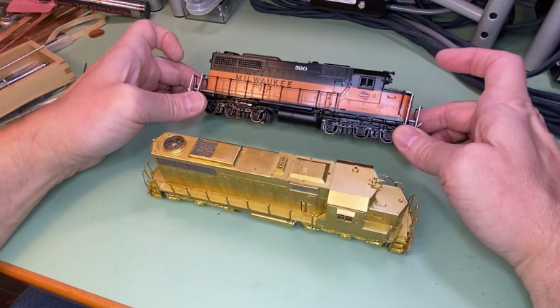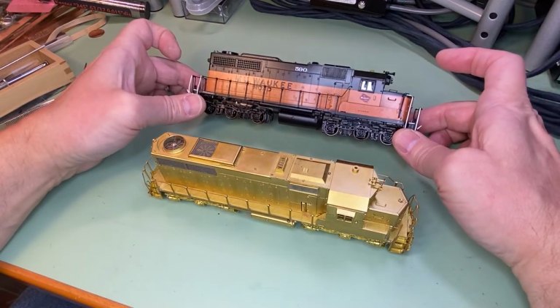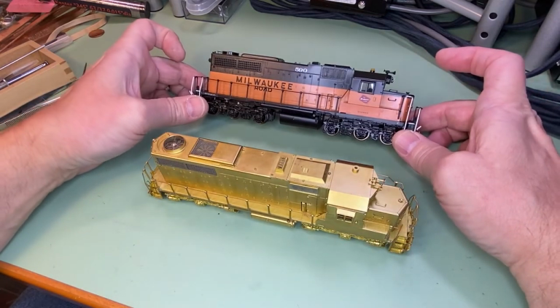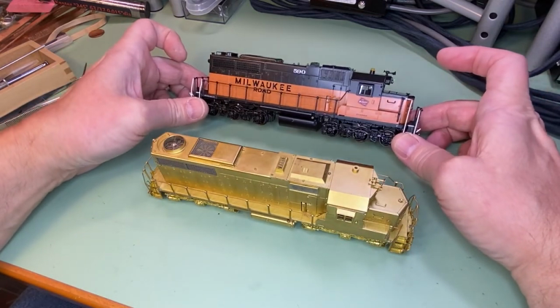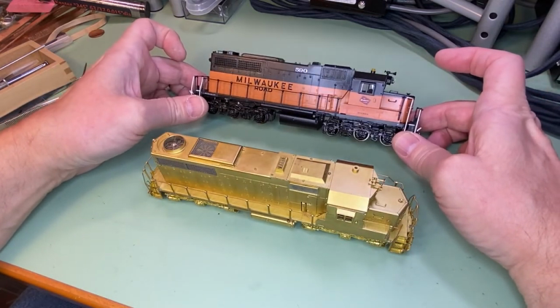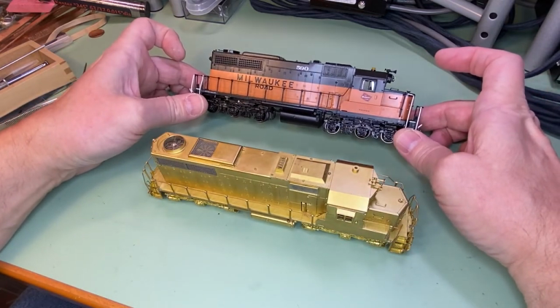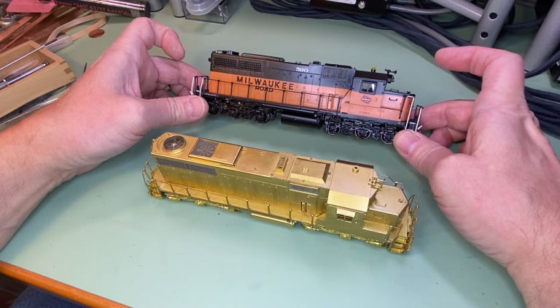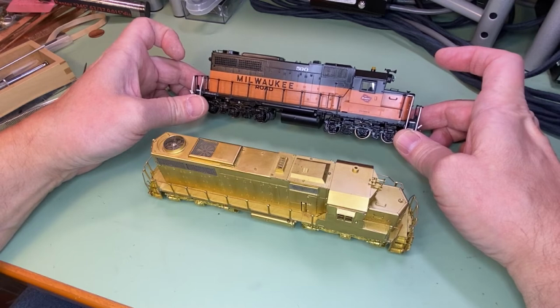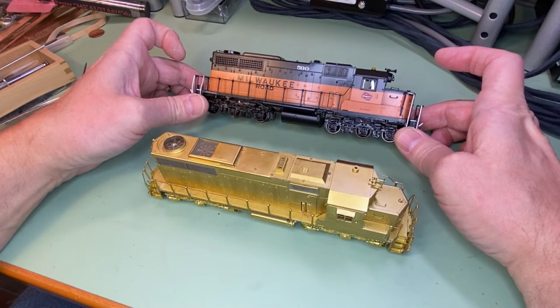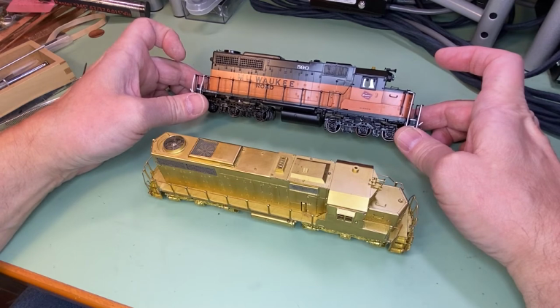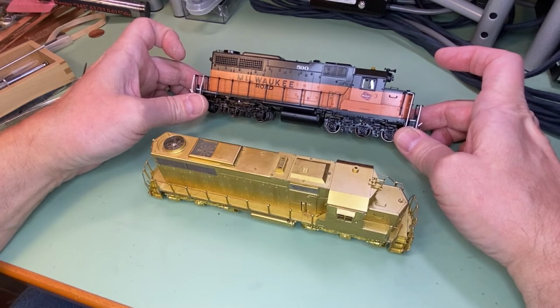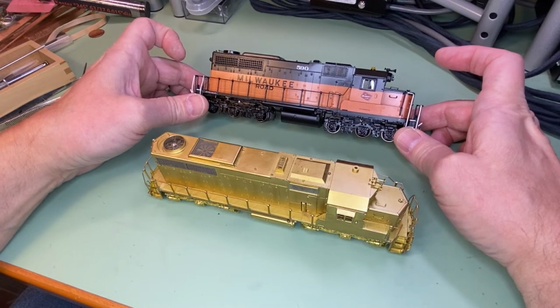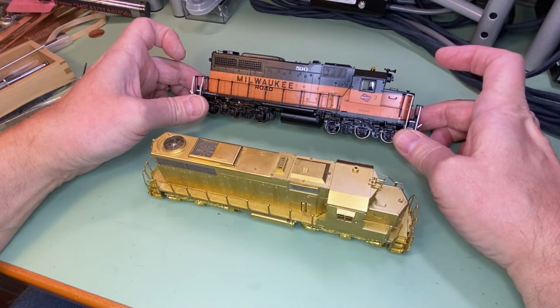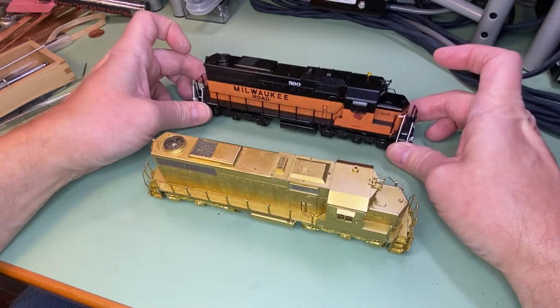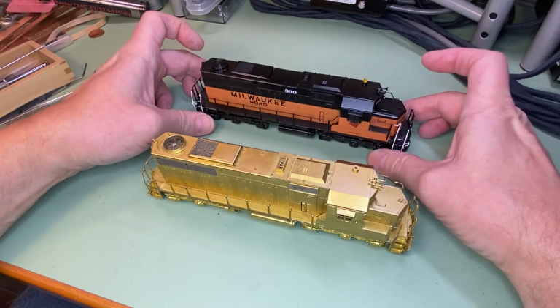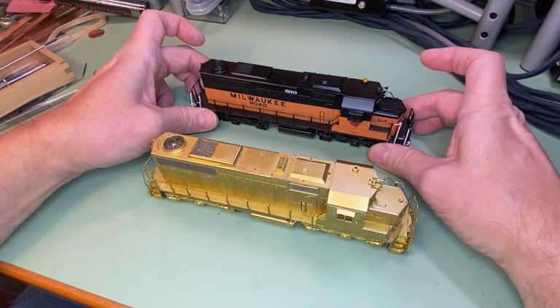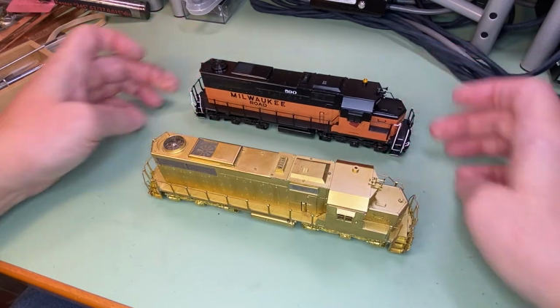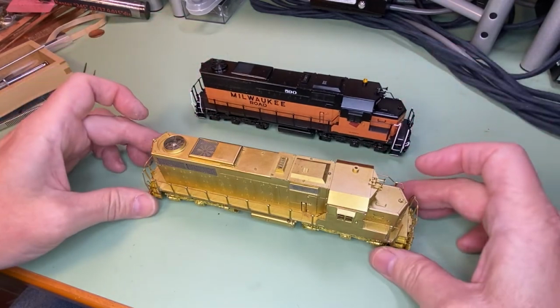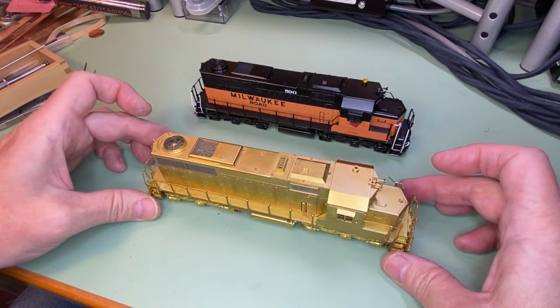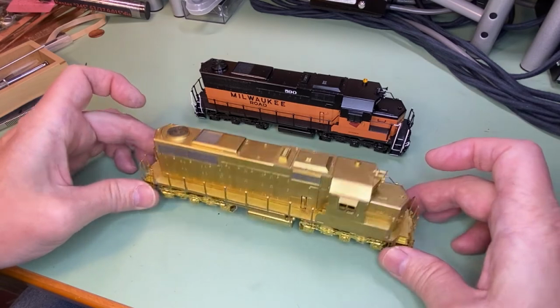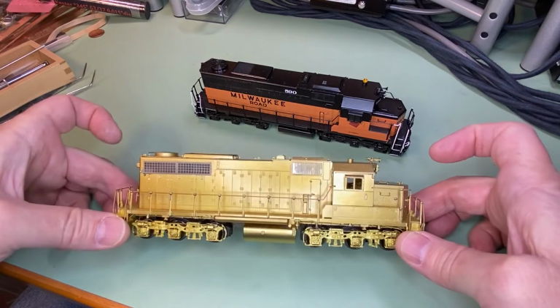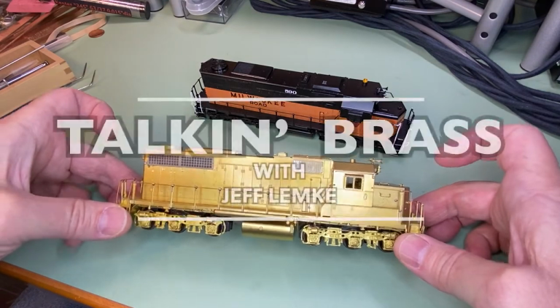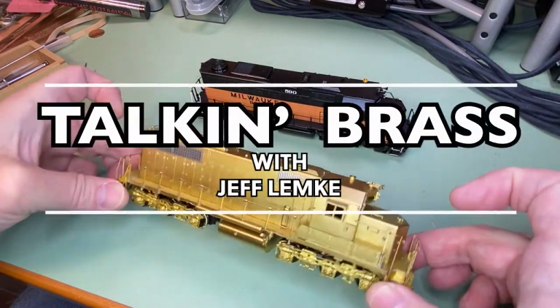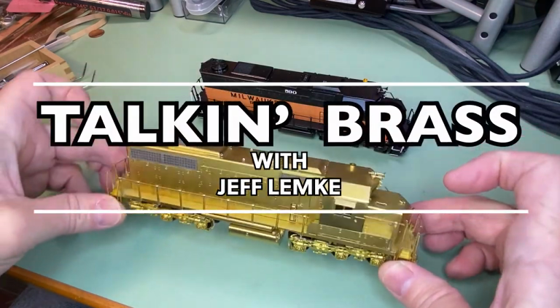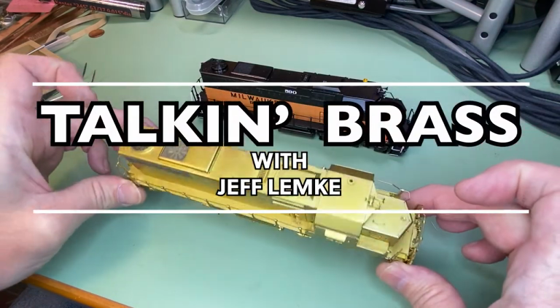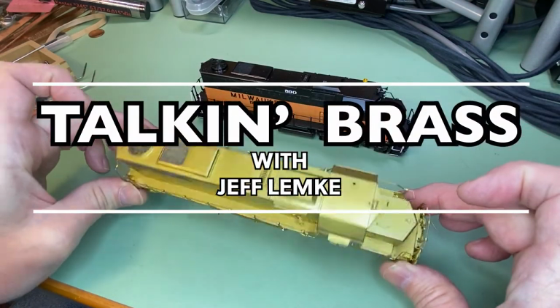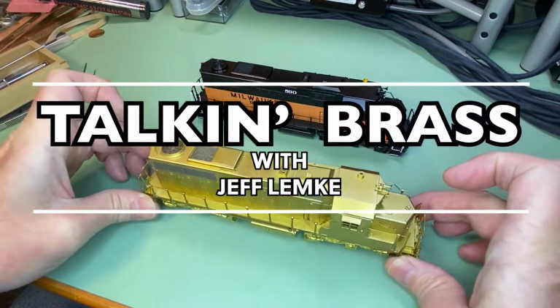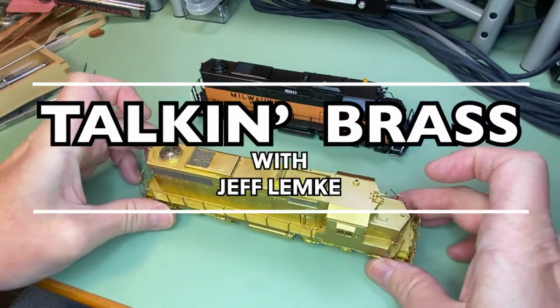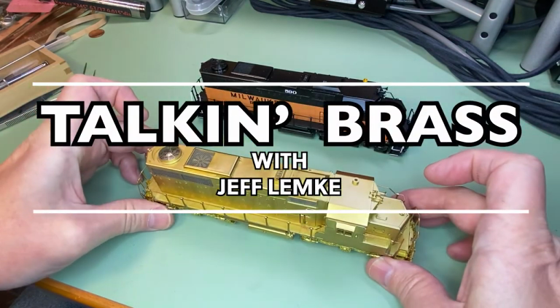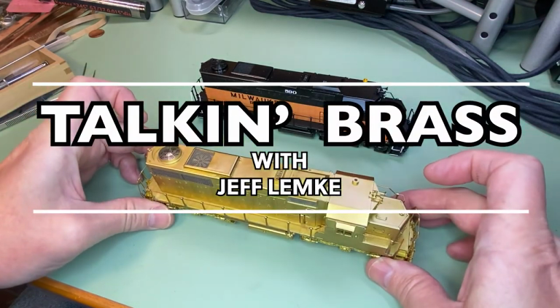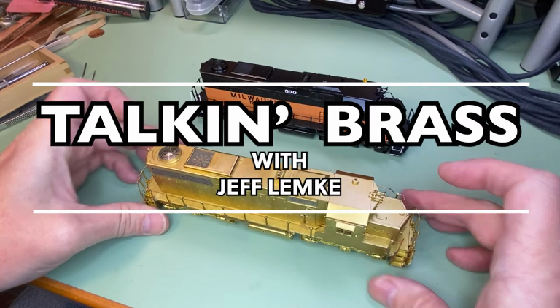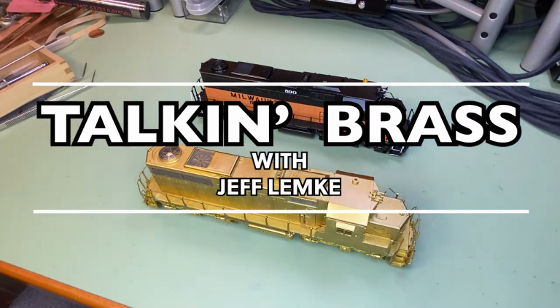It takes a lot of effort to straighten those out and re-solder them, especially on a painted model. Pretty much what you have to do is strip a lot of the model, make the repairs, and then repaint it — very expensive to do. Anyway, that's our tip of the day: pick it up by the four corners and you'll be in good shape. That's it for now. Cheers!